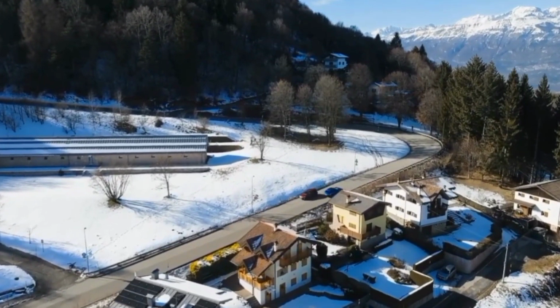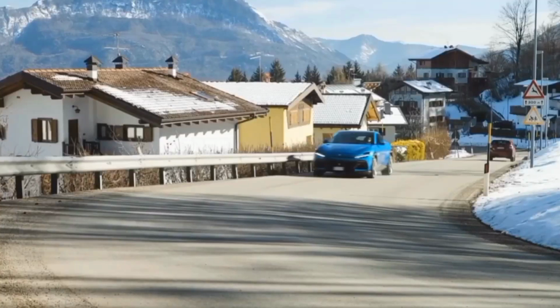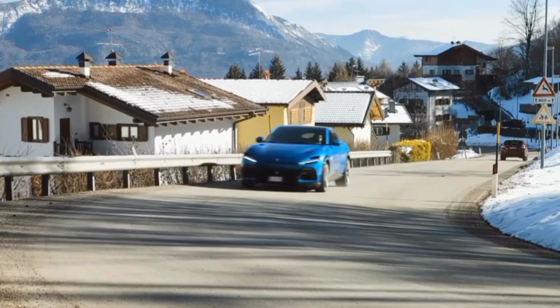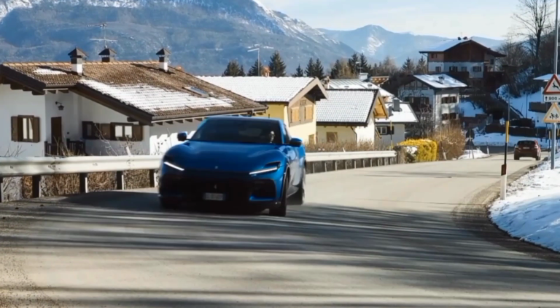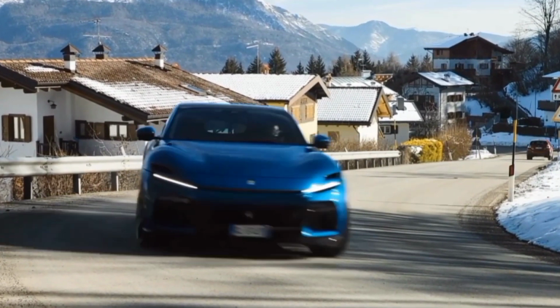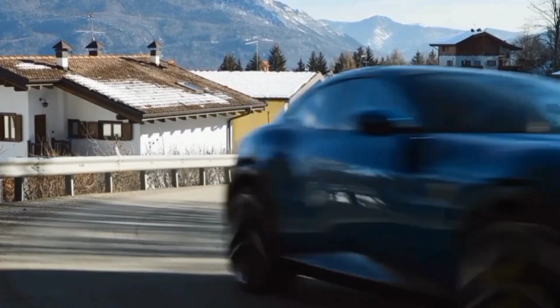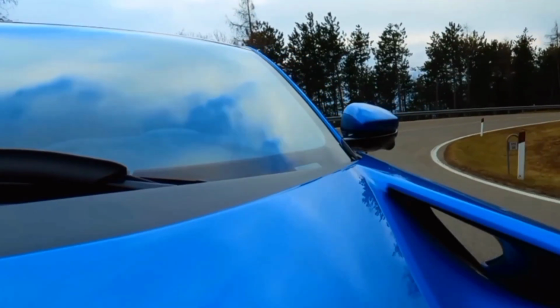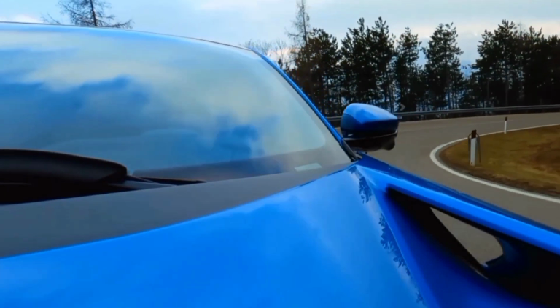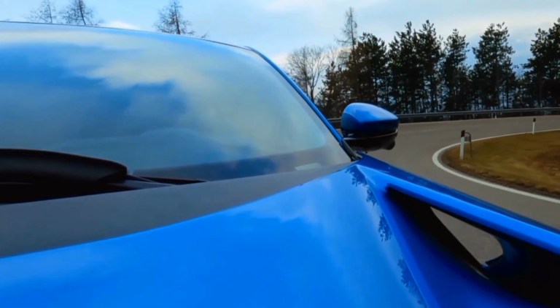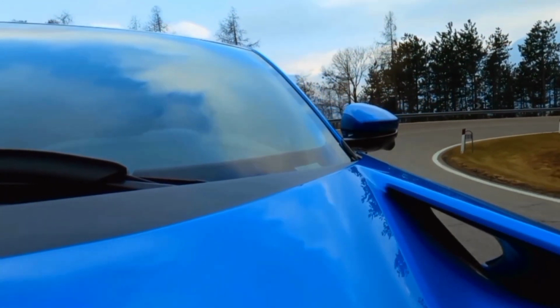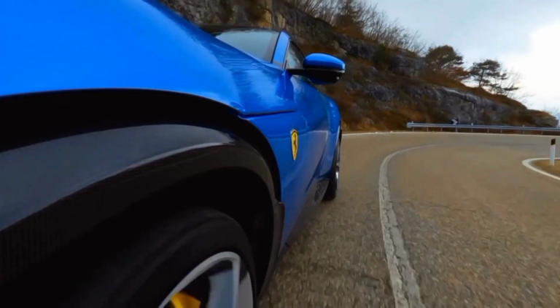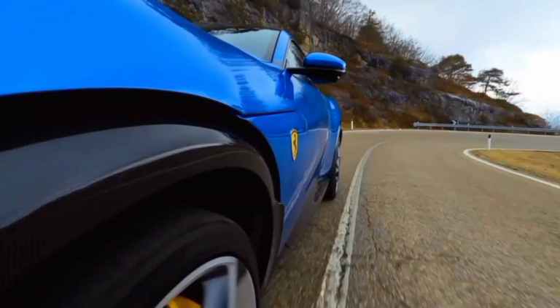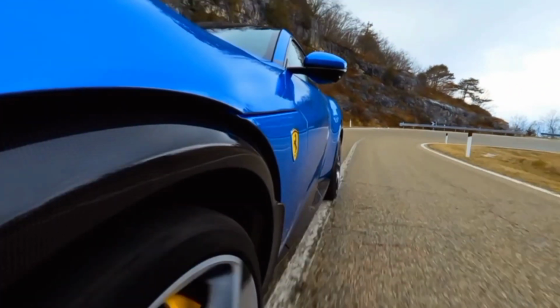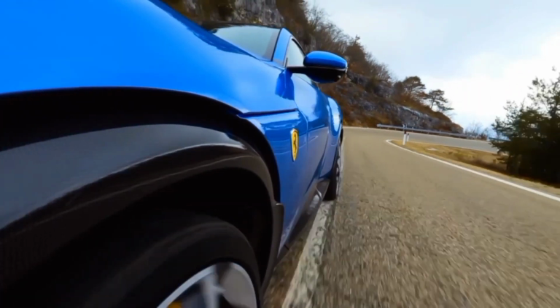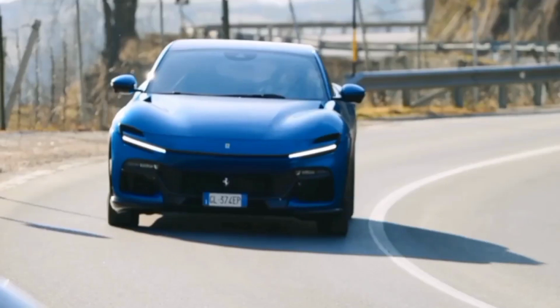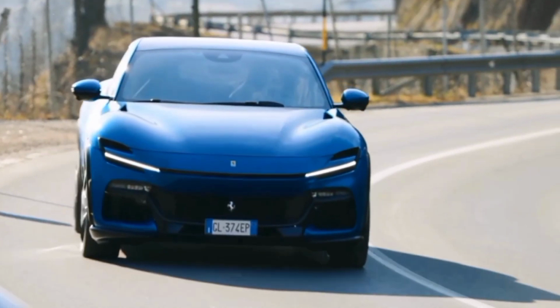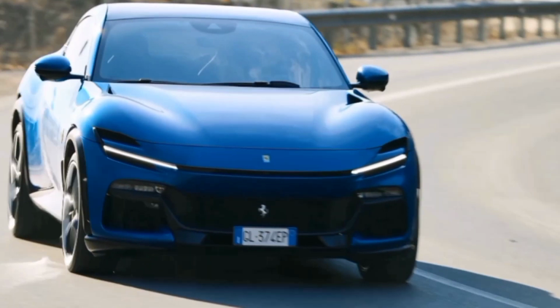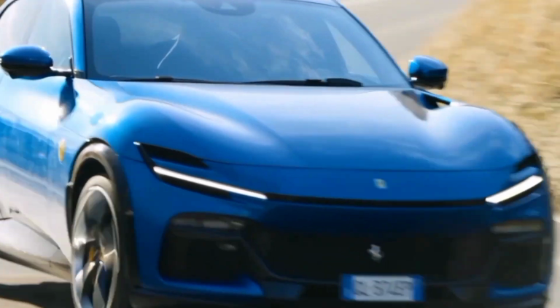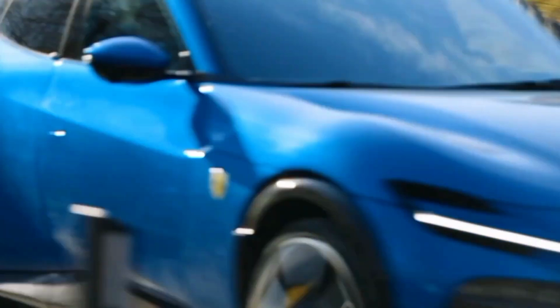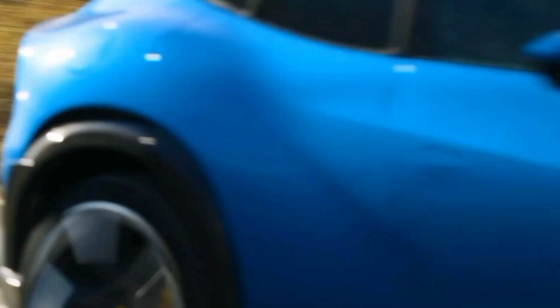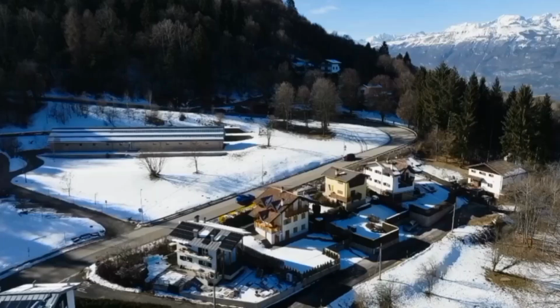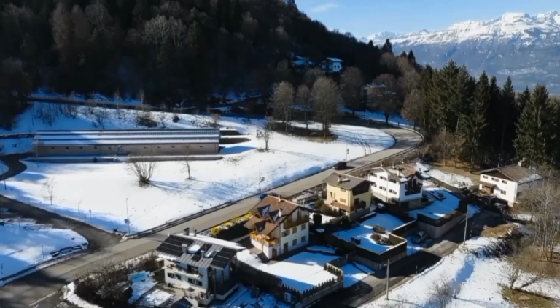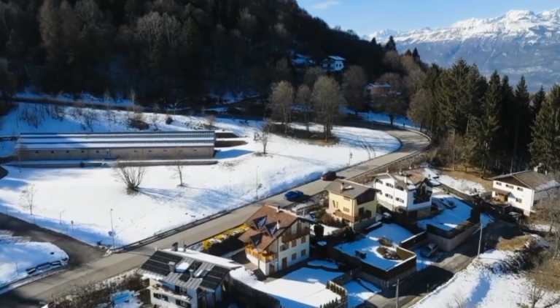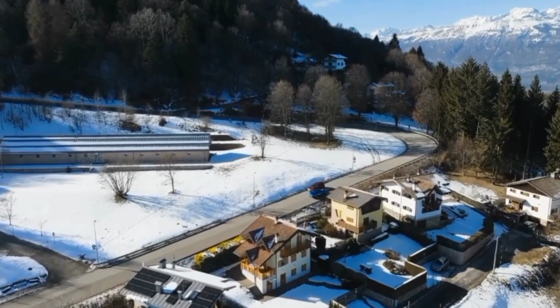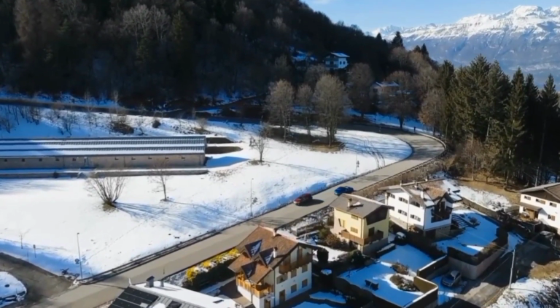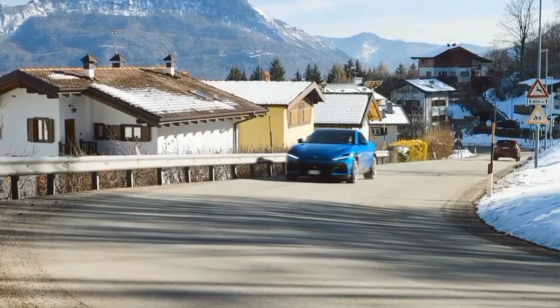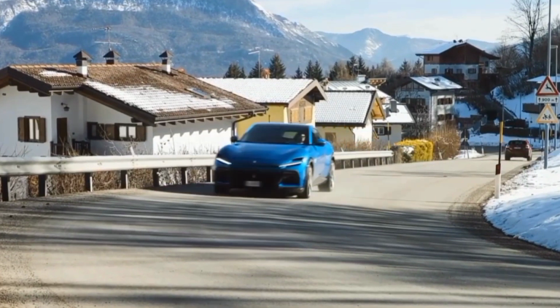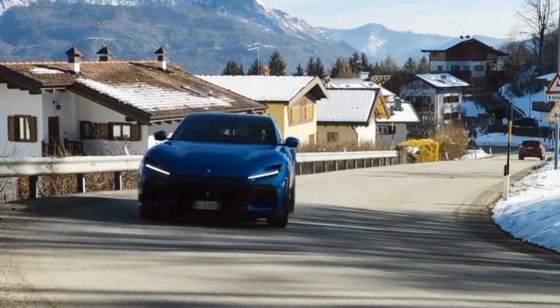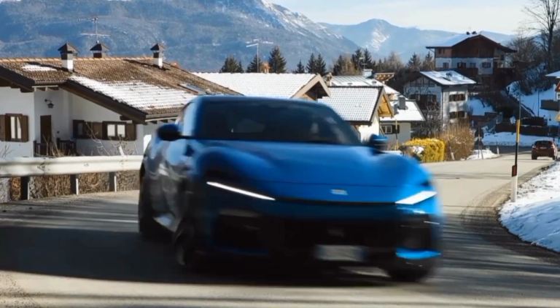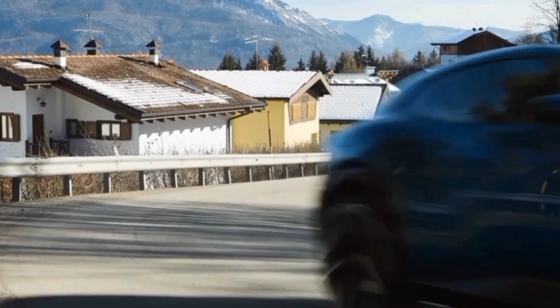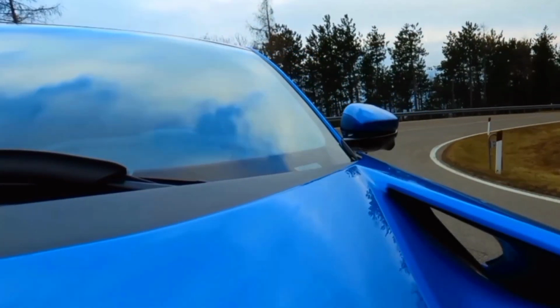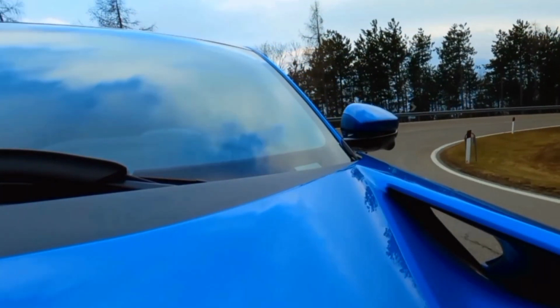The rear arches have their own louvers, but these pull air from the wheel housing. Because of their shape, they also function to reduce drag by improving the airflow's detachment point against the body sides.